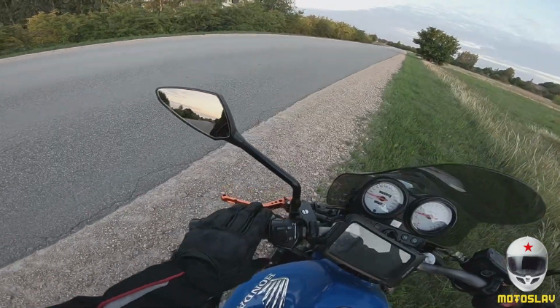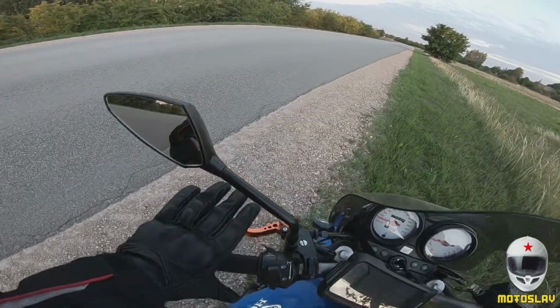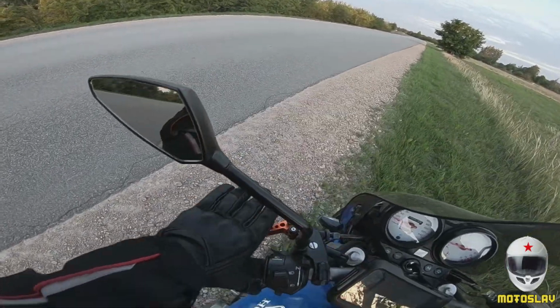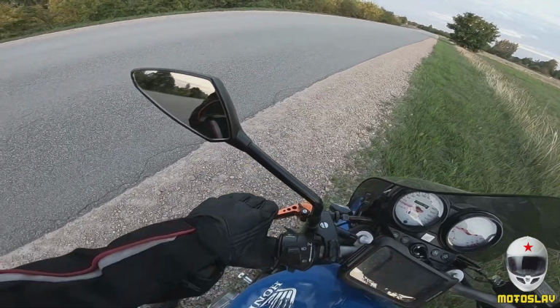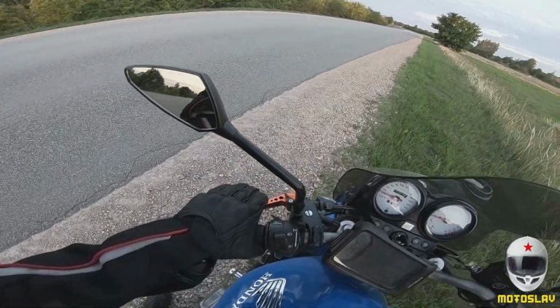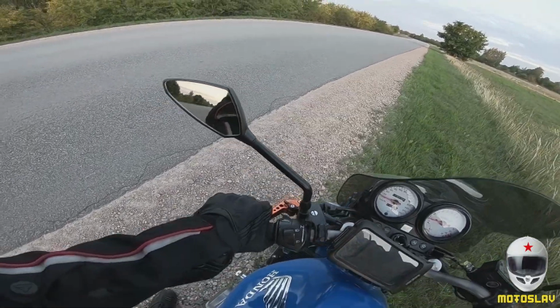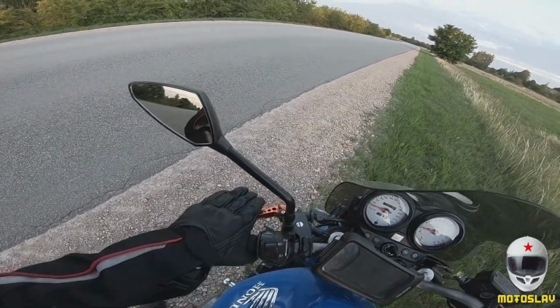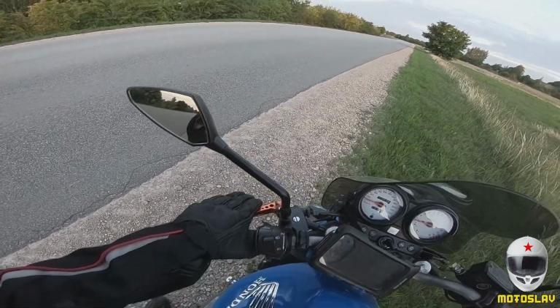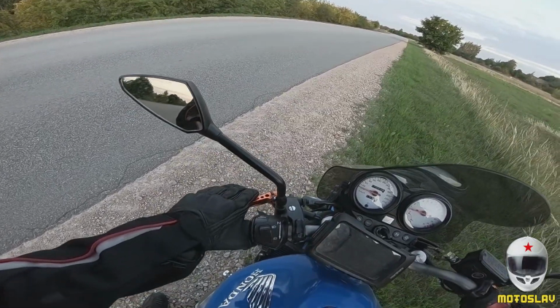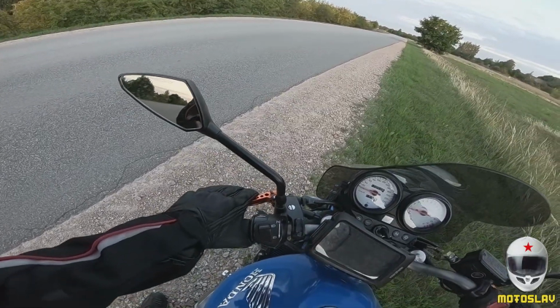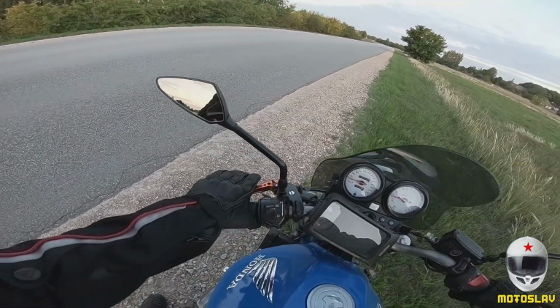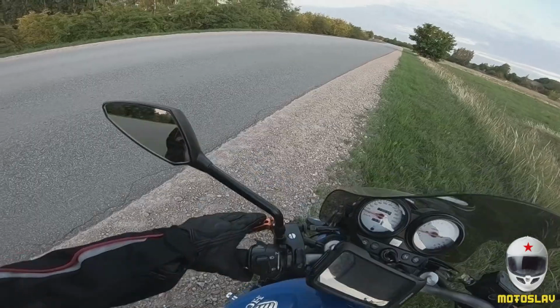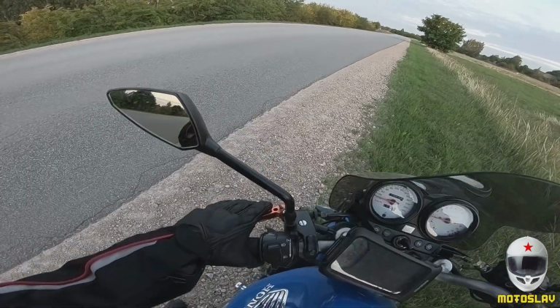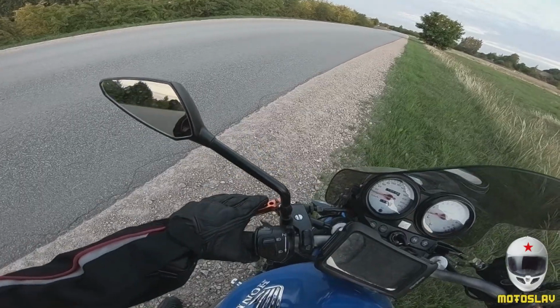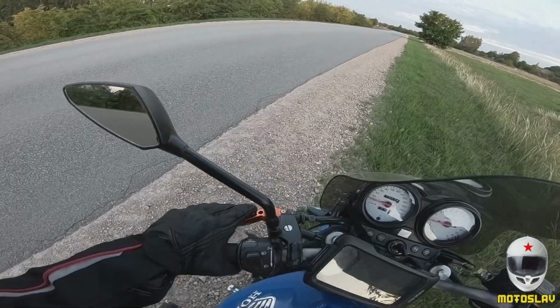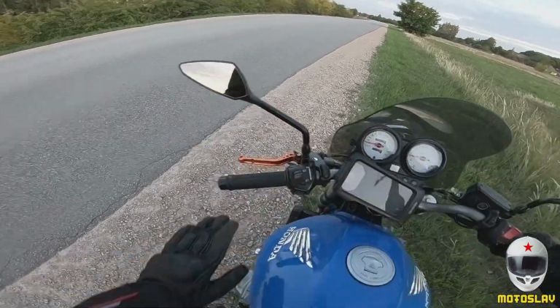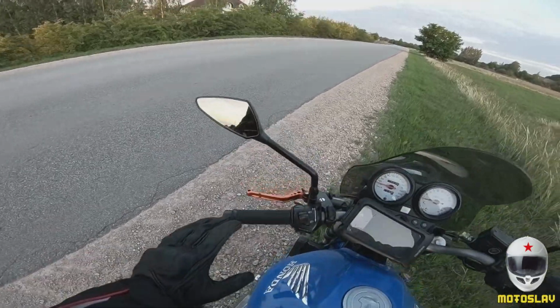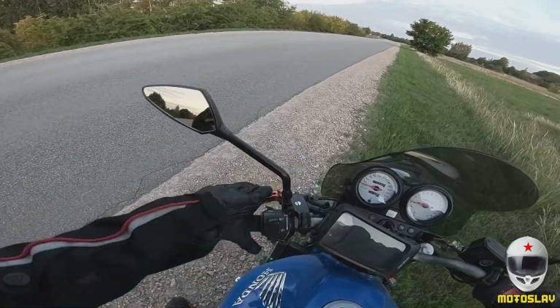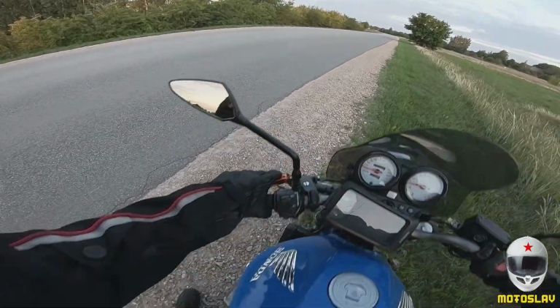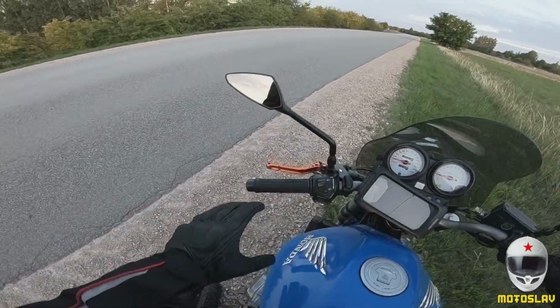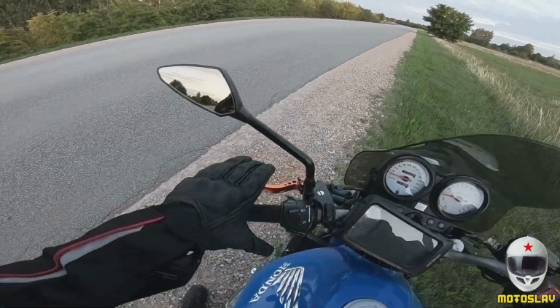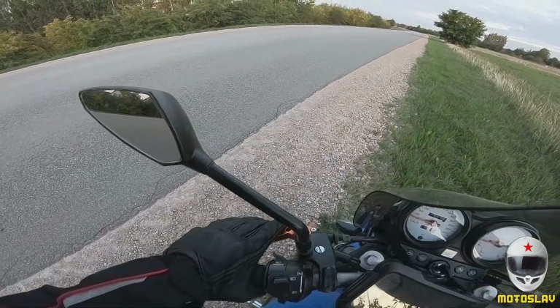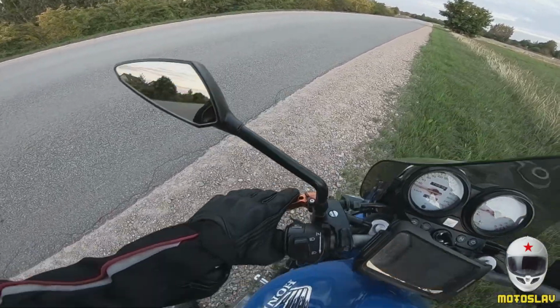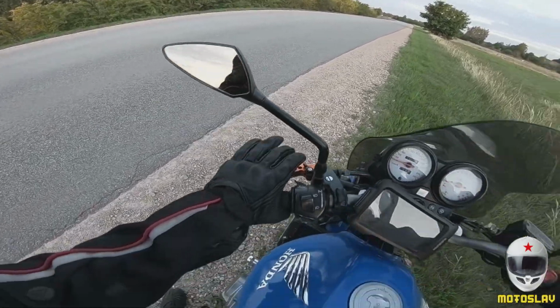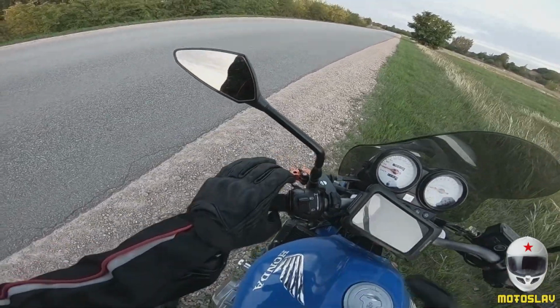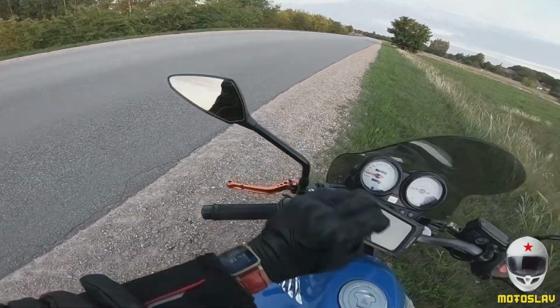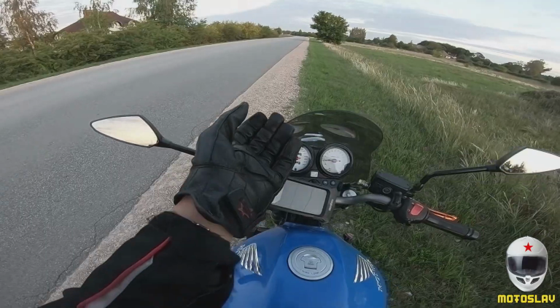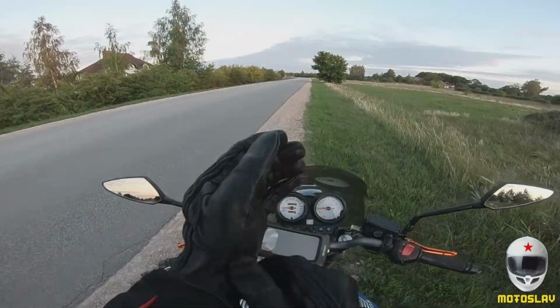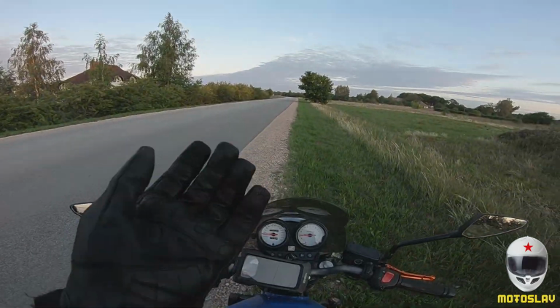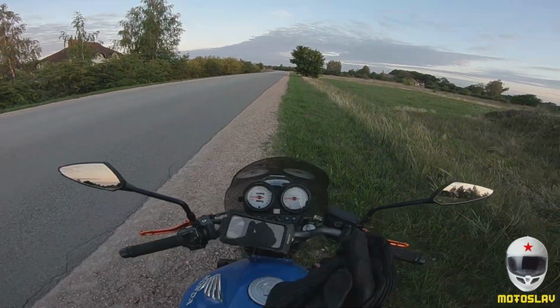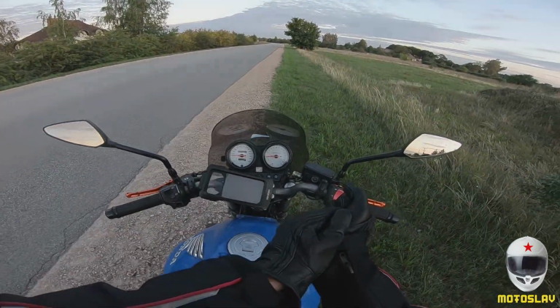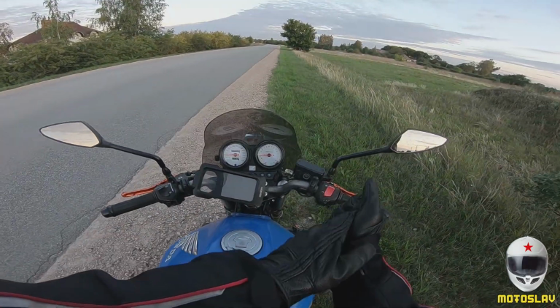If you have all four fingers on the clutch and something surprises you, you can slip out of the handlebar and lose control of the bike. Let me show you without a glove.